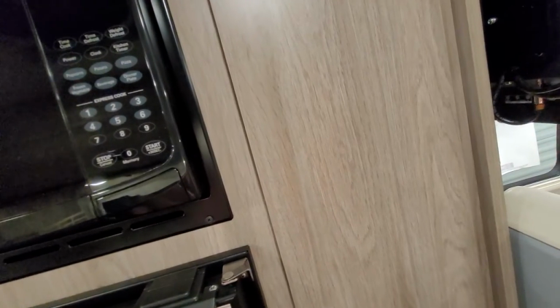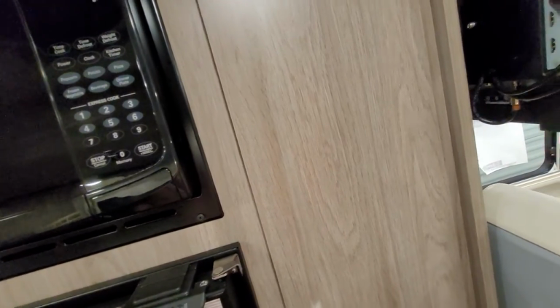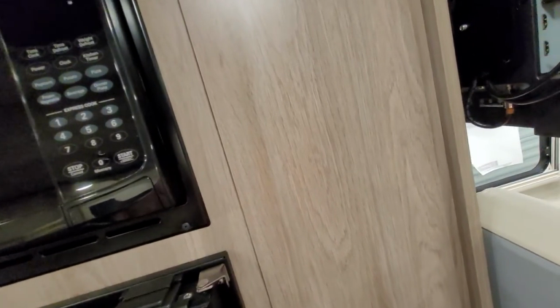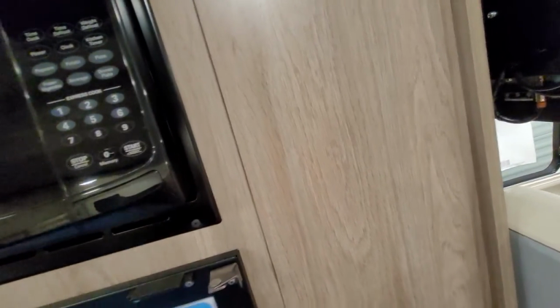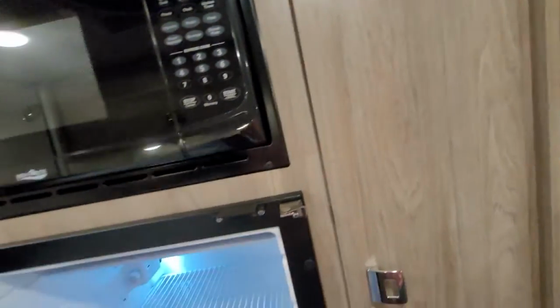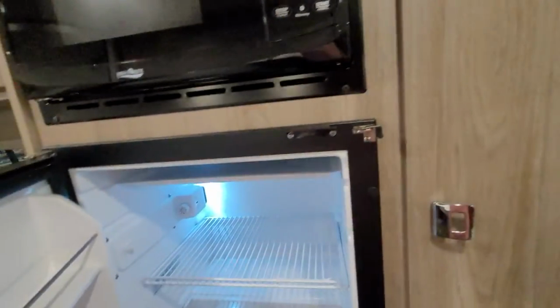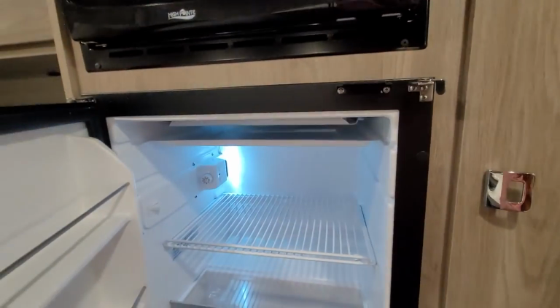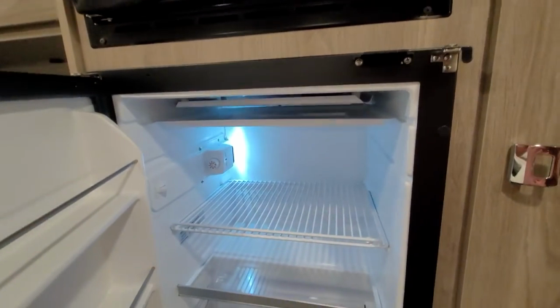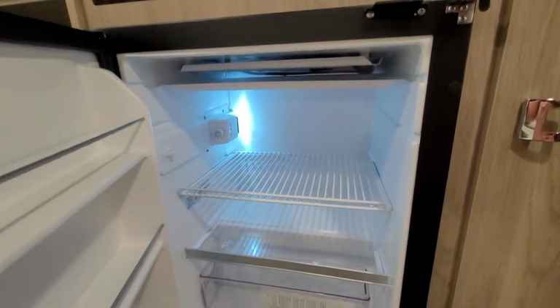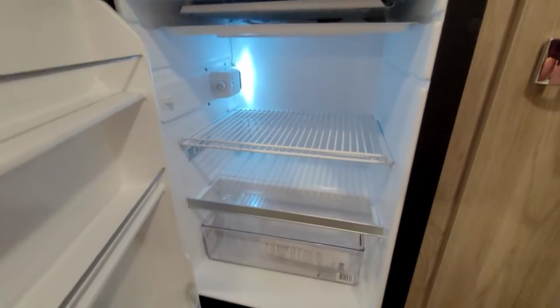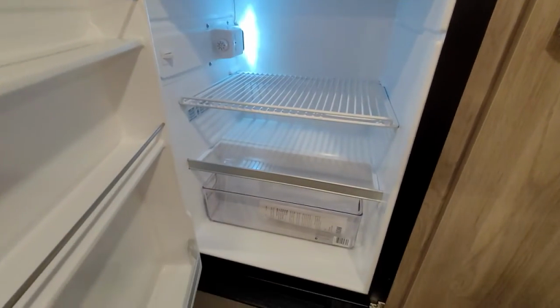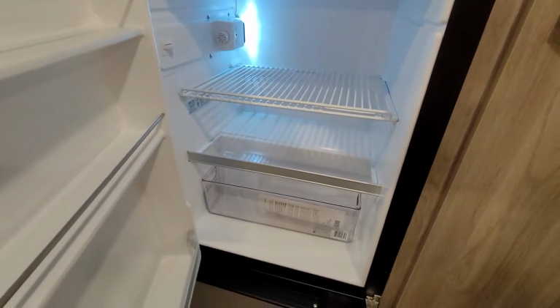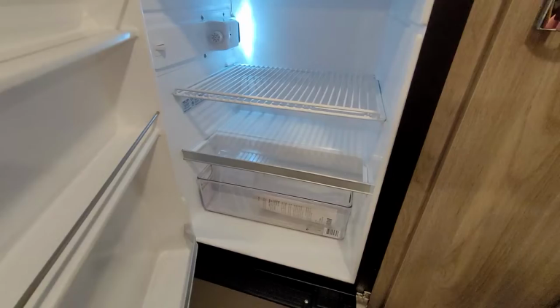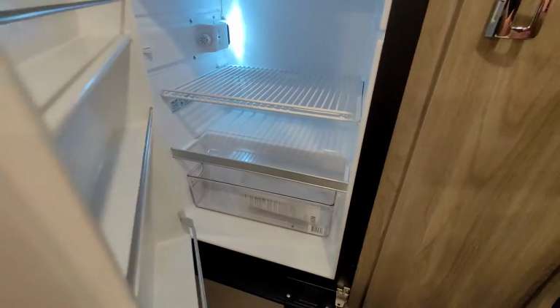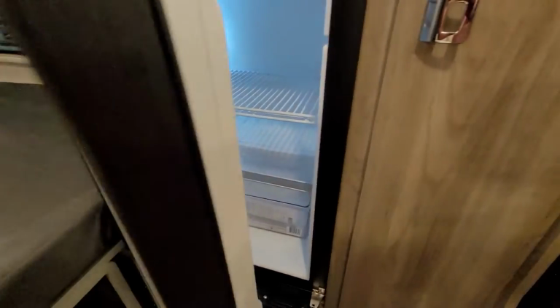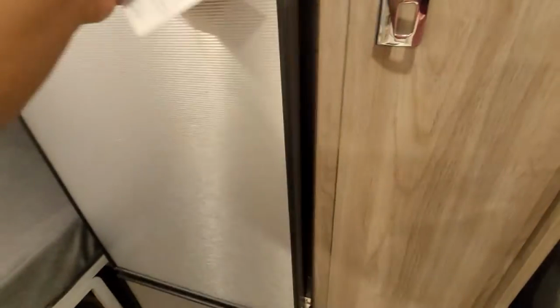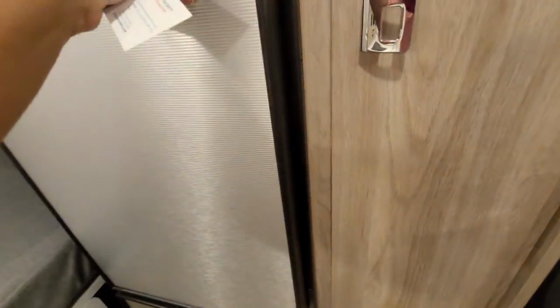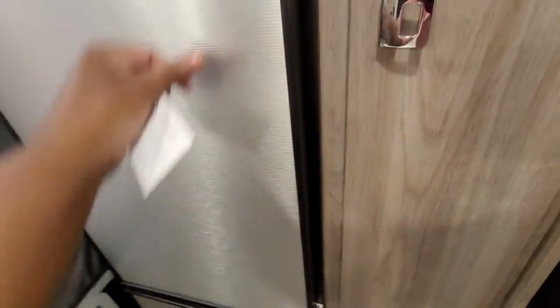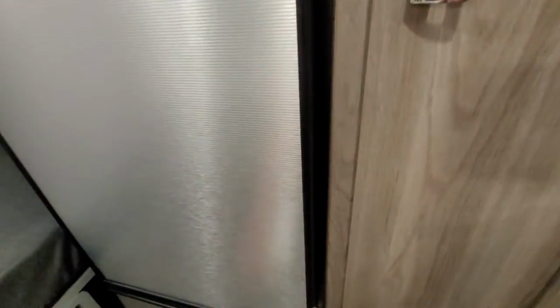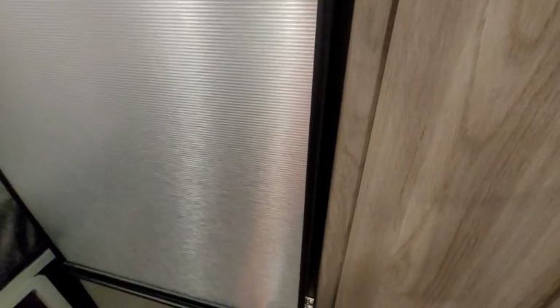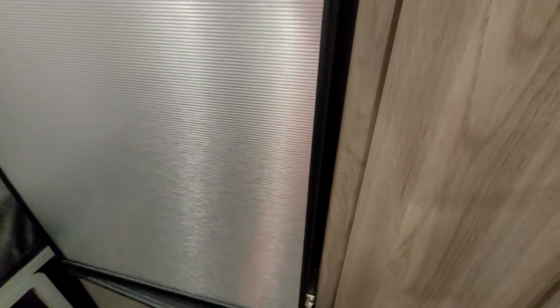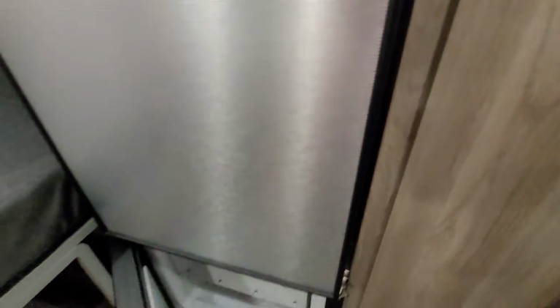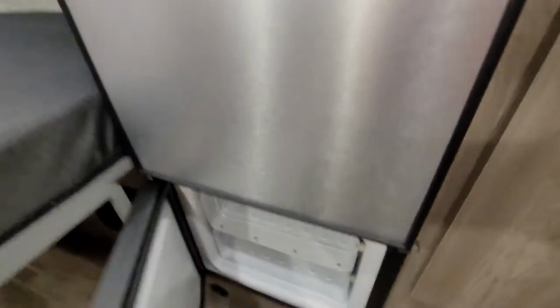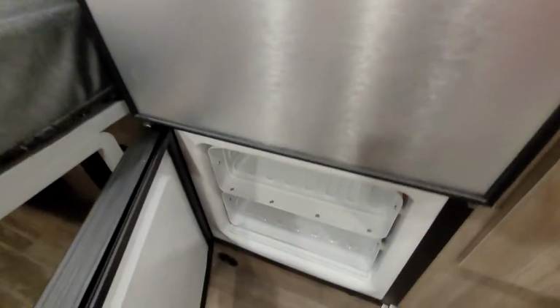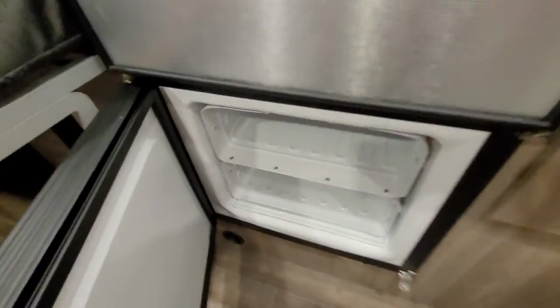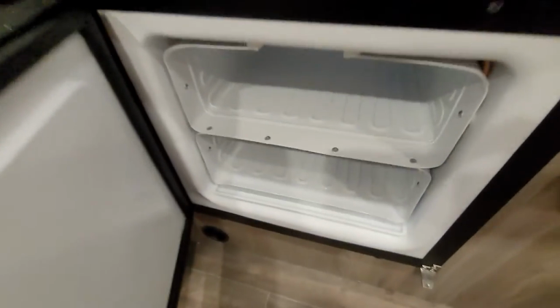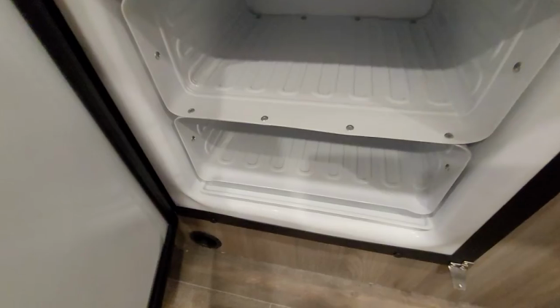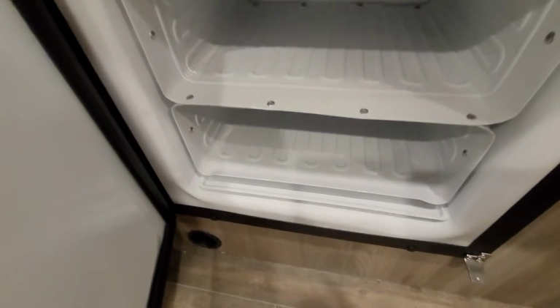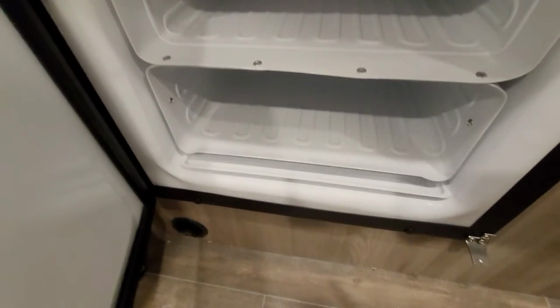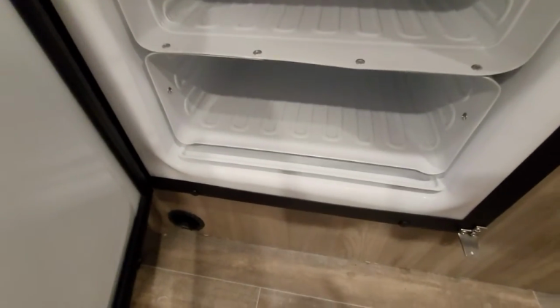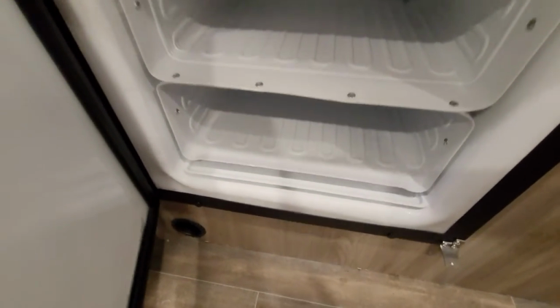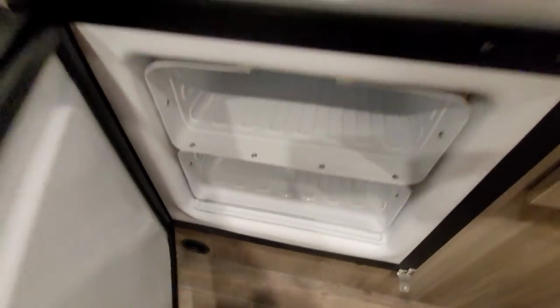Microwave, Novocool refrigerator — and we're on the inside so they actually have power to these. There's a decent freezer space.